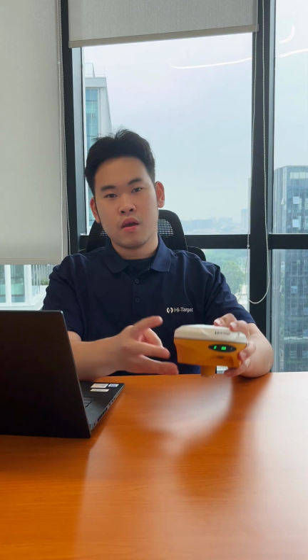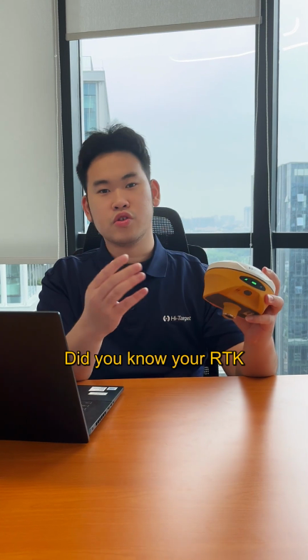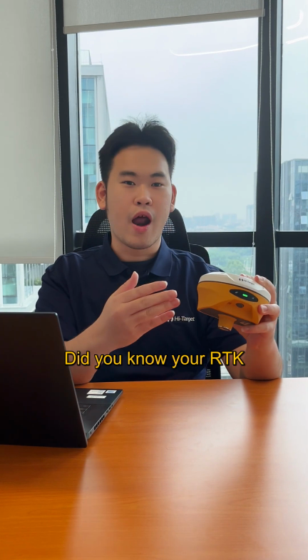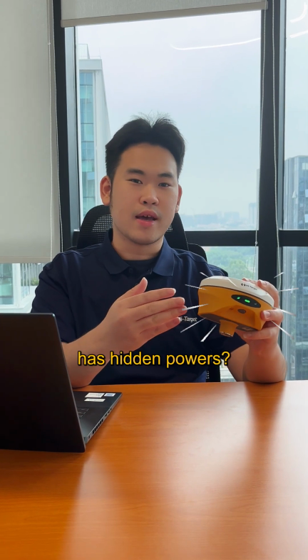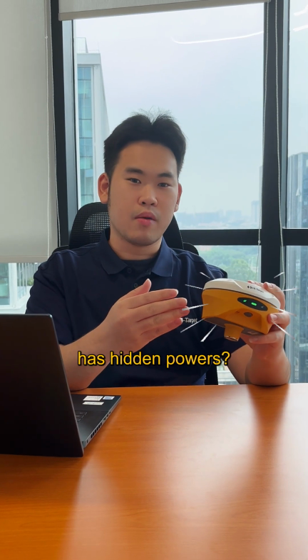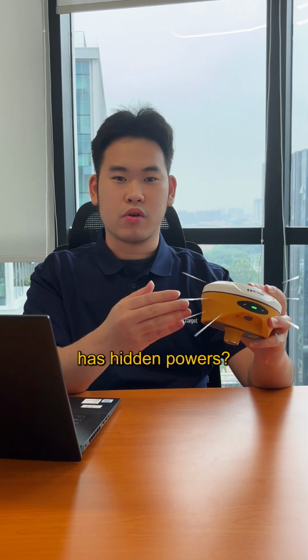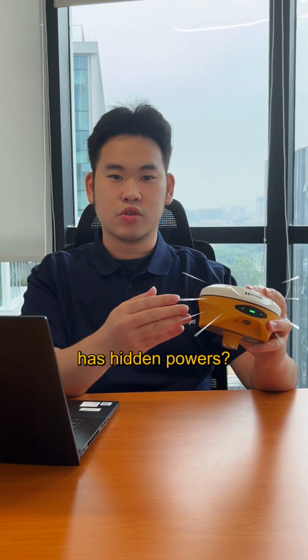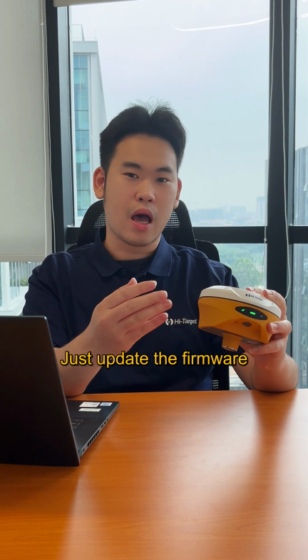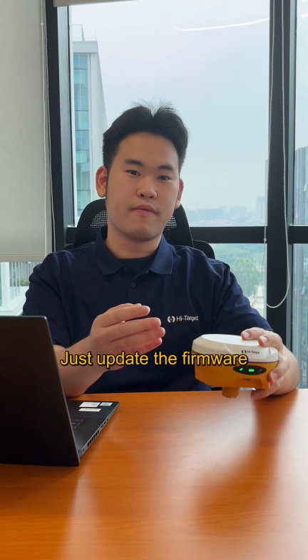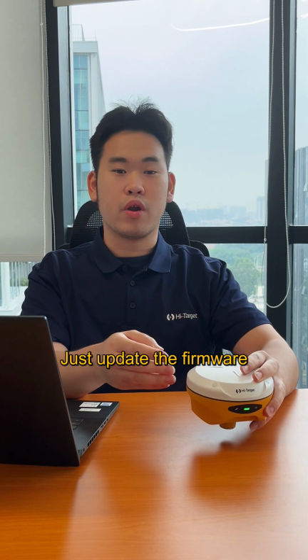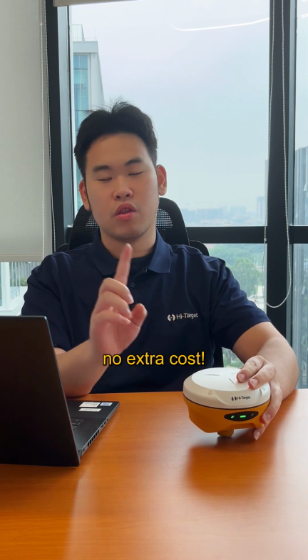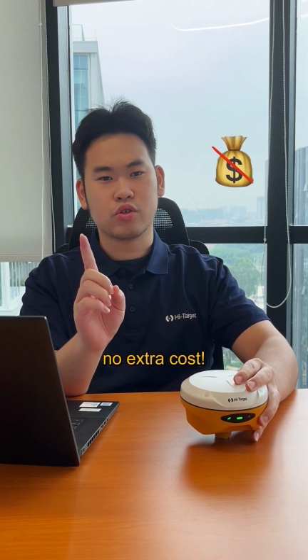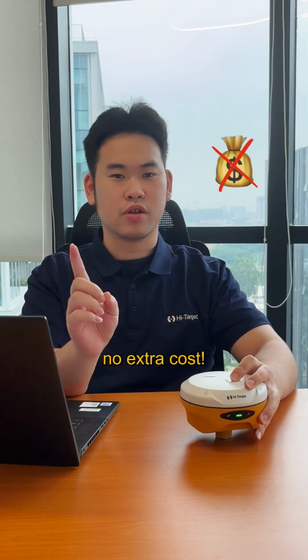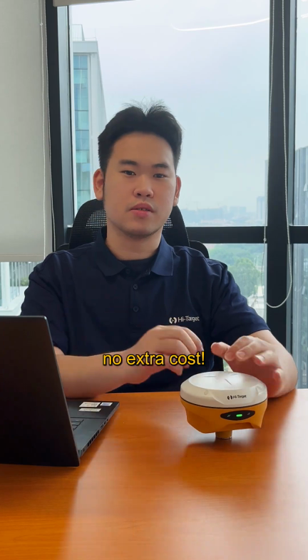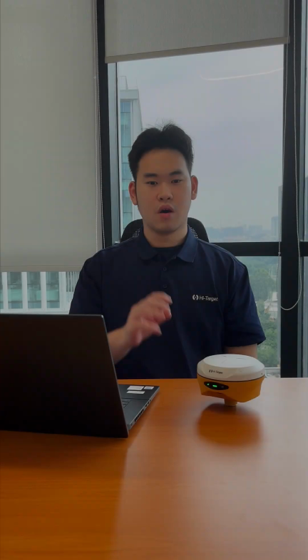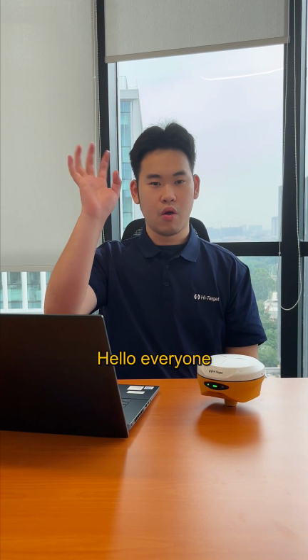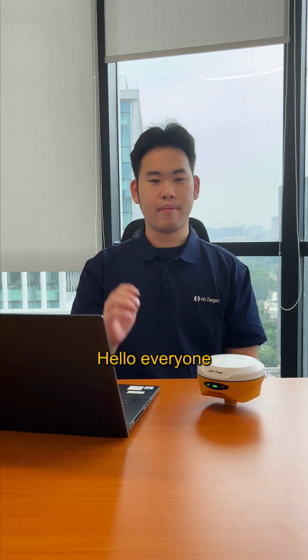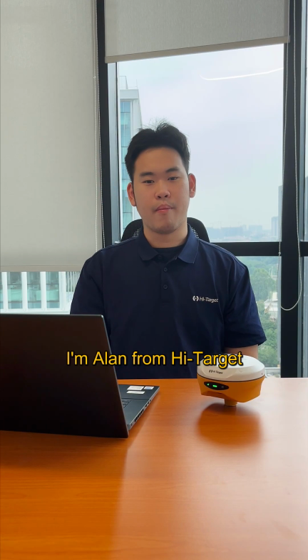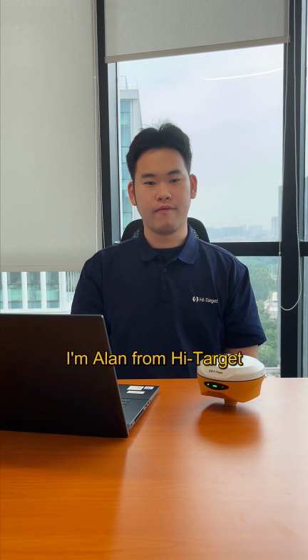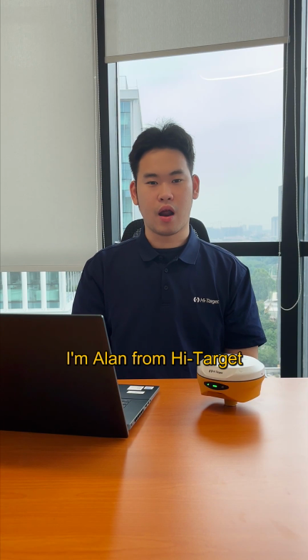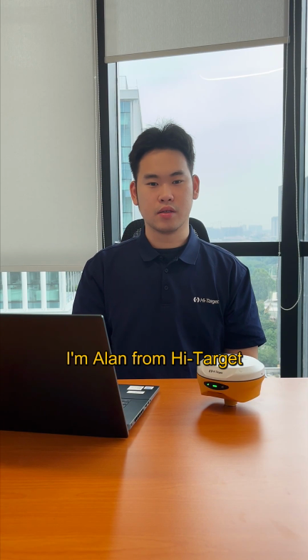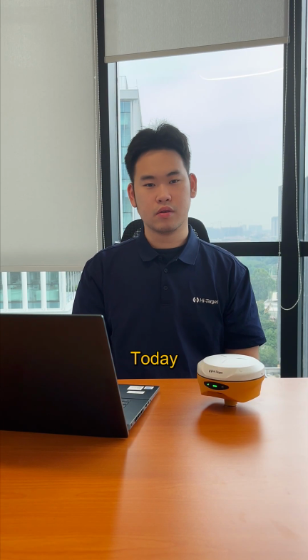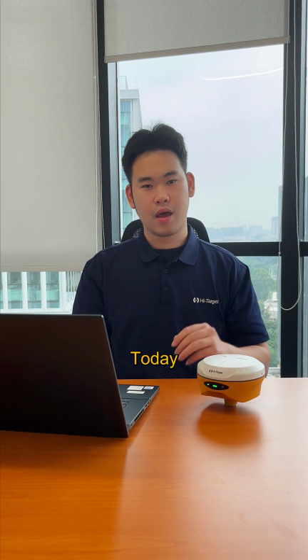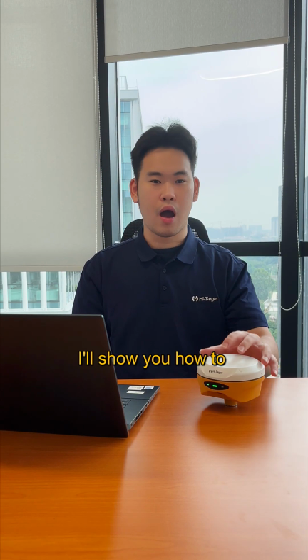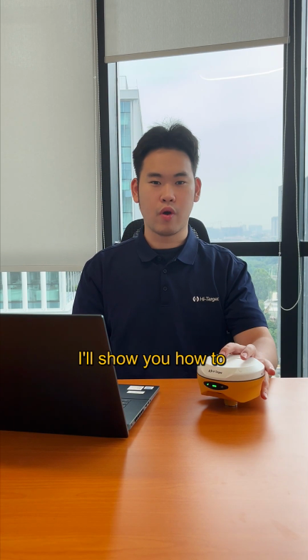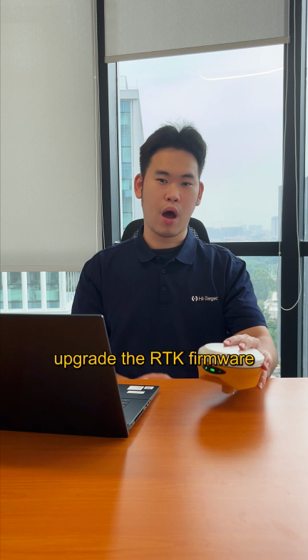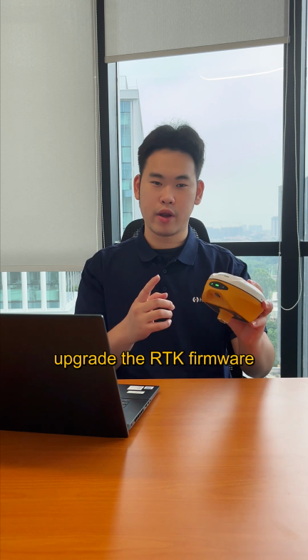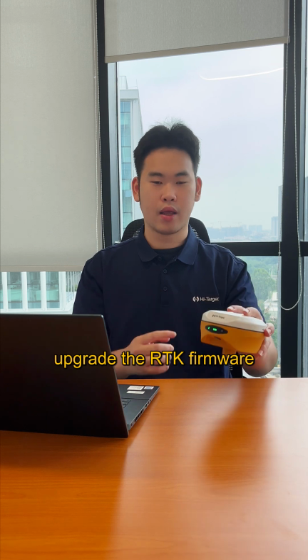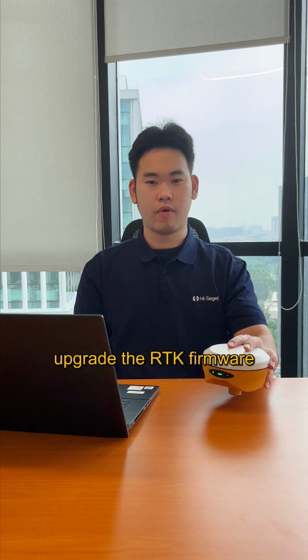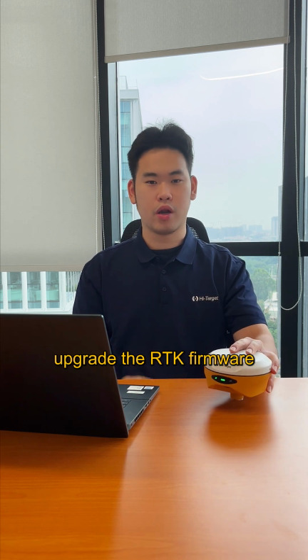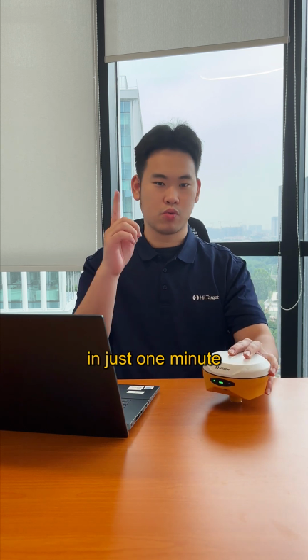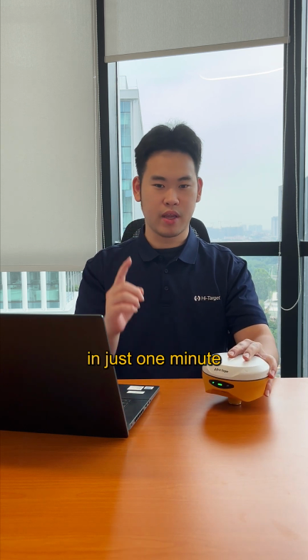Do you know RTK has hidden powers? Just update the firmware, no extra cost. Hello everyone, I'm Alan from HiTarget. Today I will show you how to upgrade the RTK firmware in just one minute.